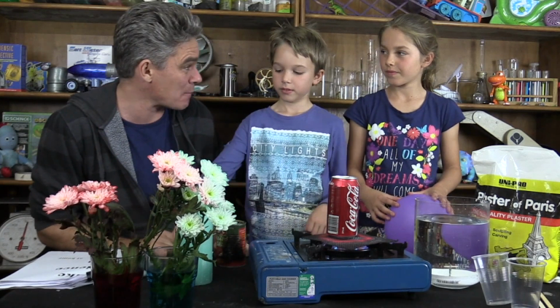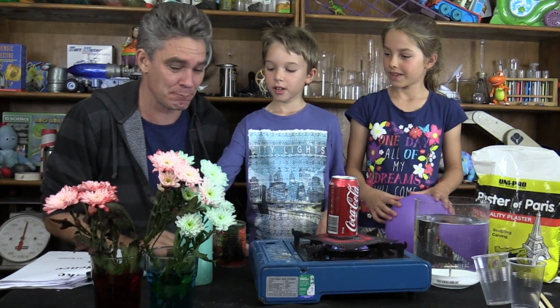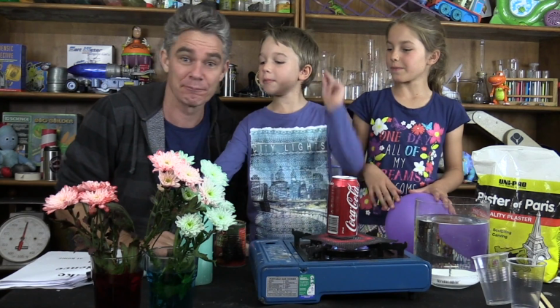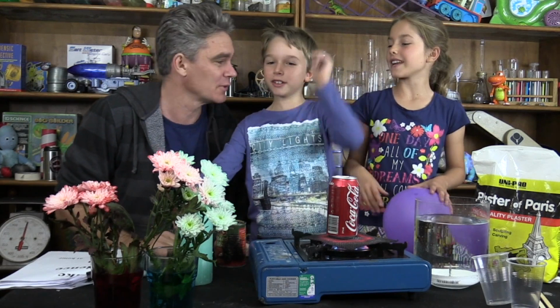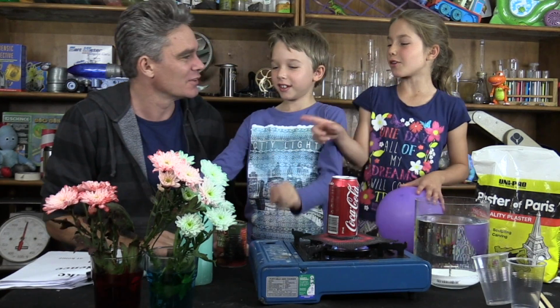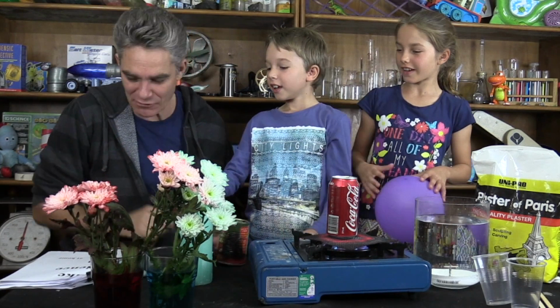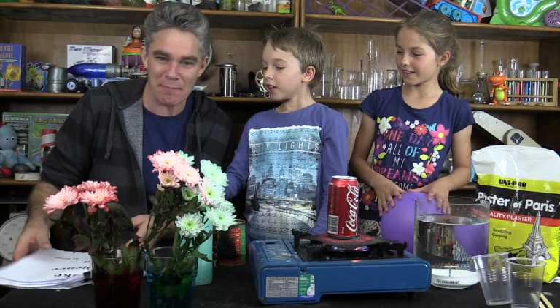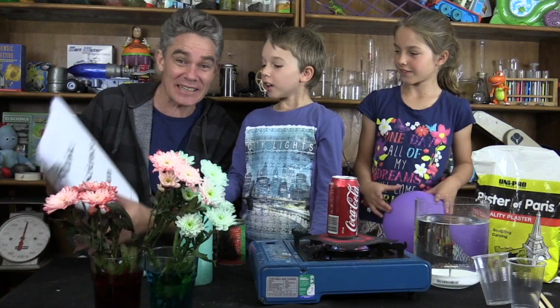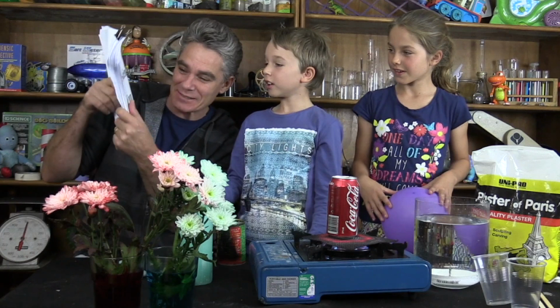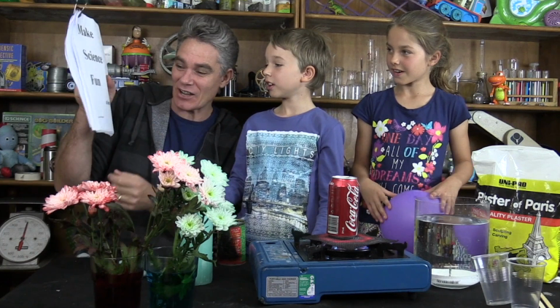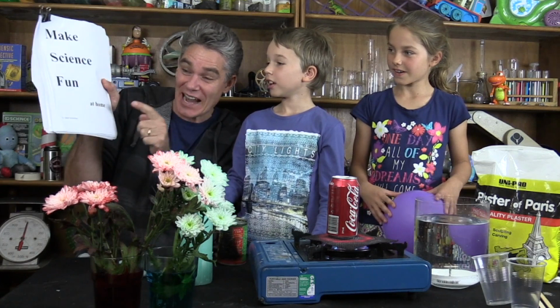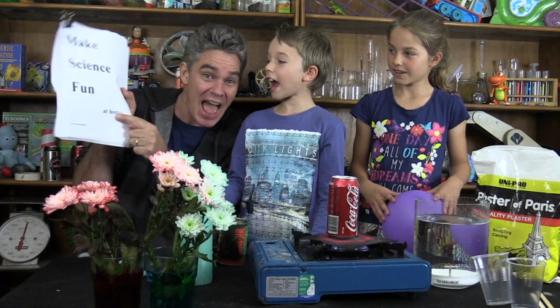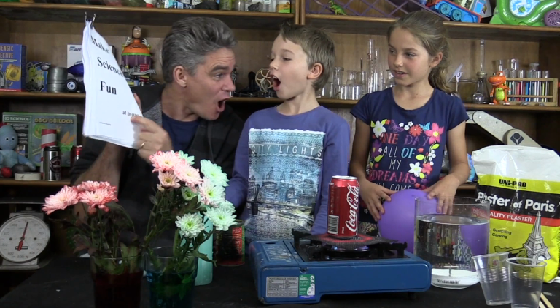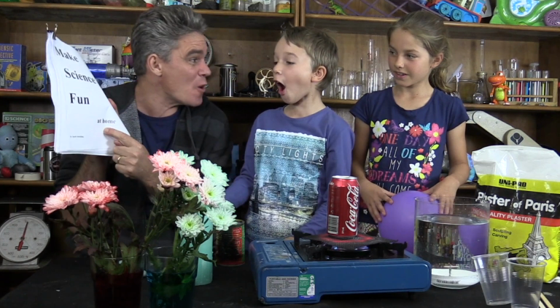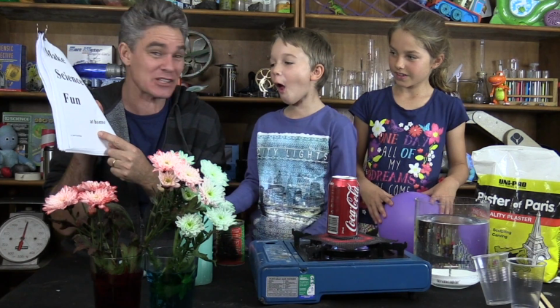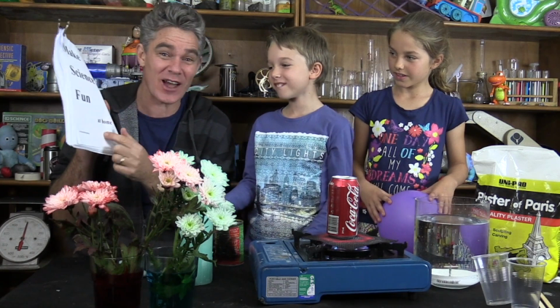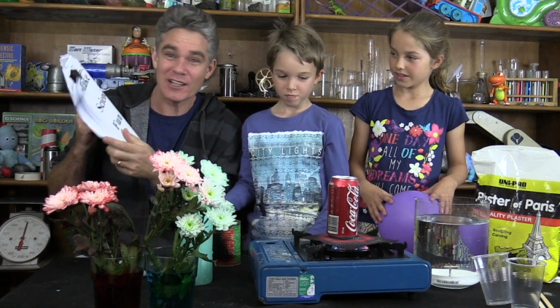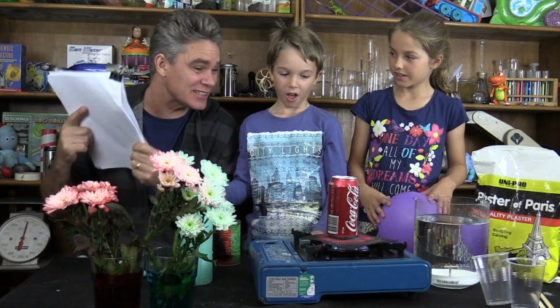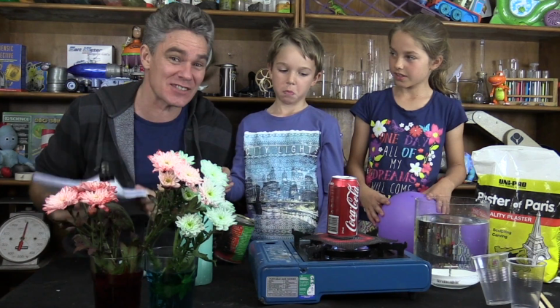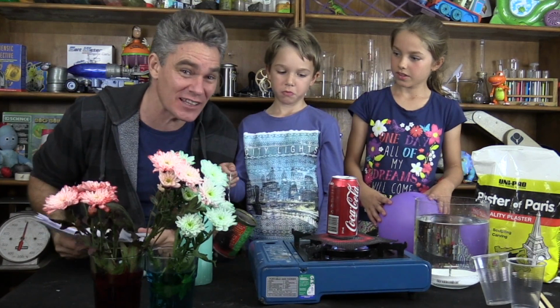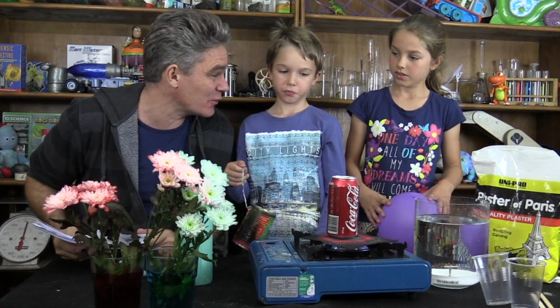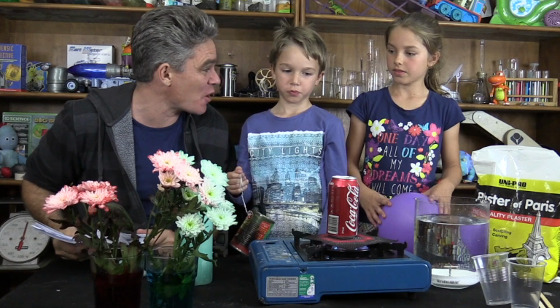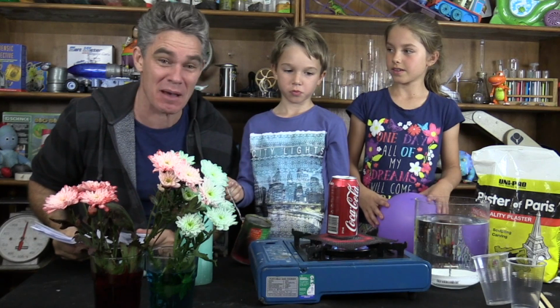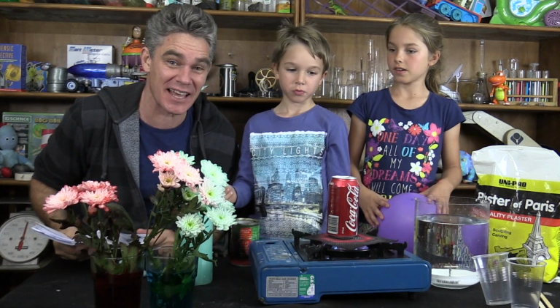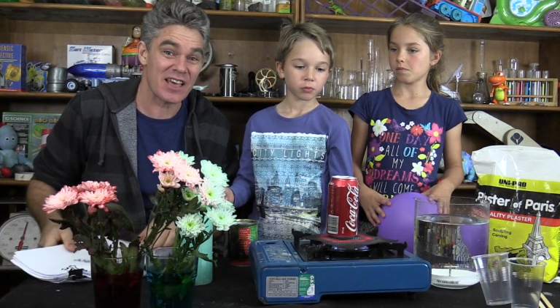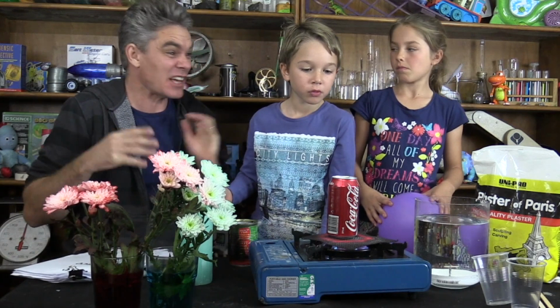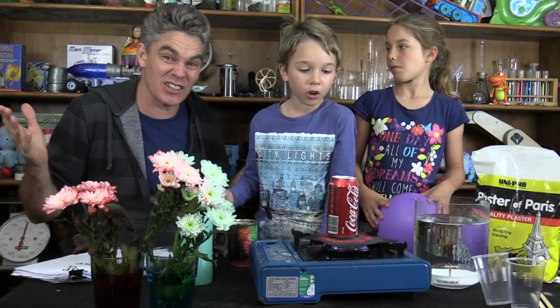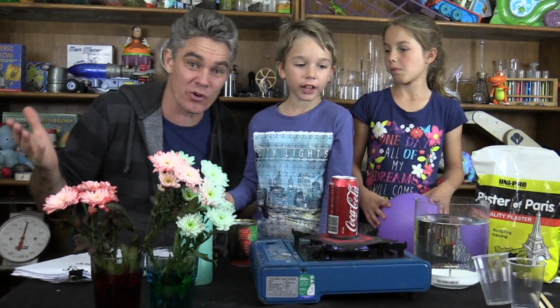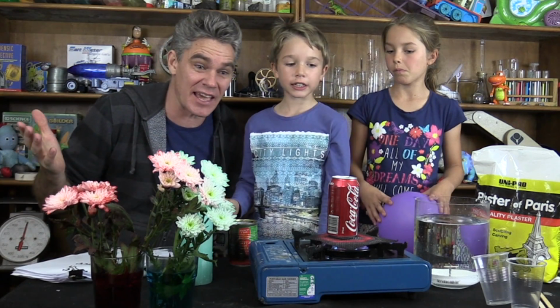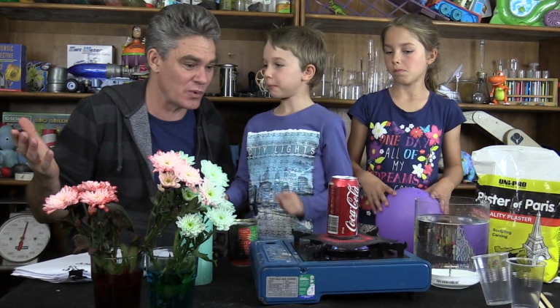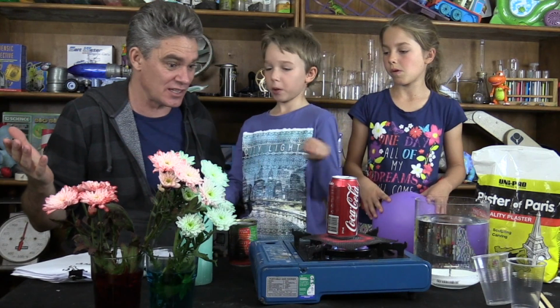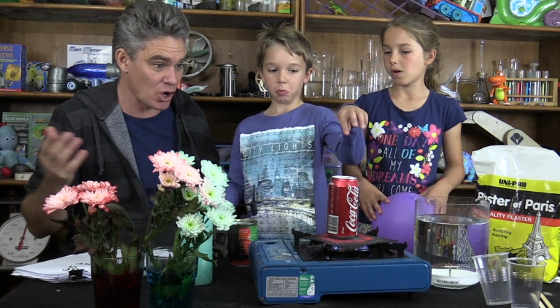How come? I've been writing a book — Make Science Fun at Home! Lots and lots of science to do at home with your mums and dads. Stuff that you can do around the house with things that you've got.